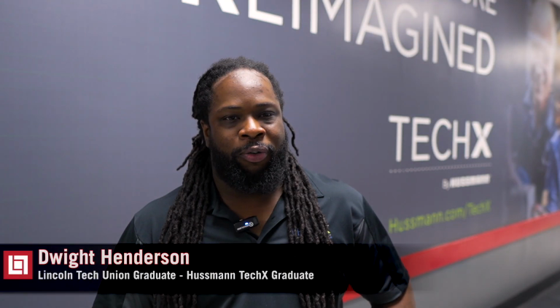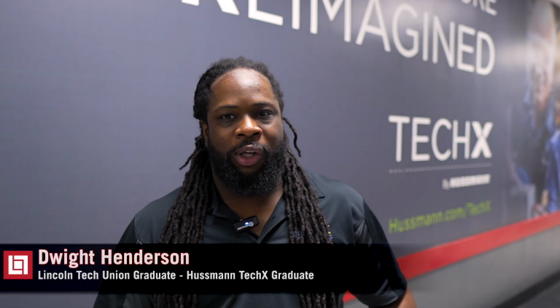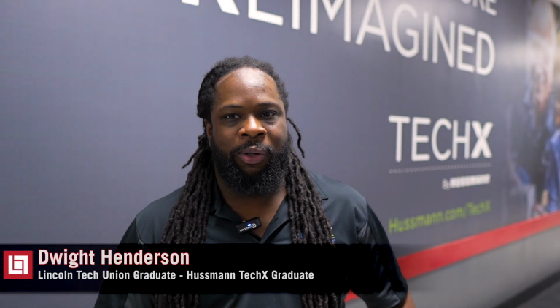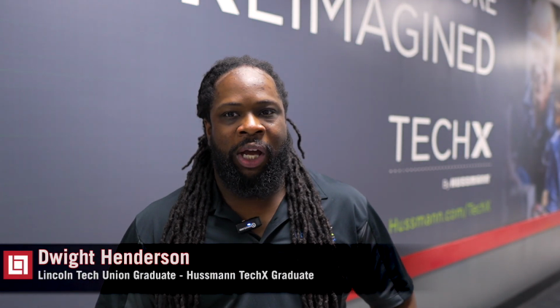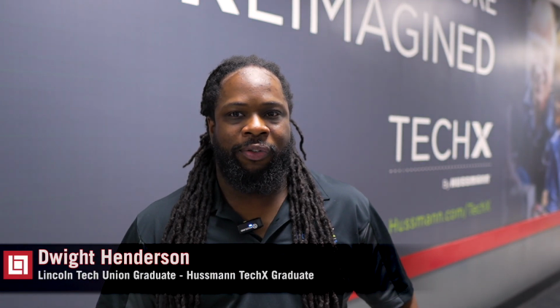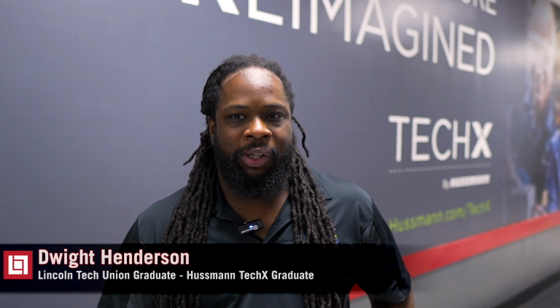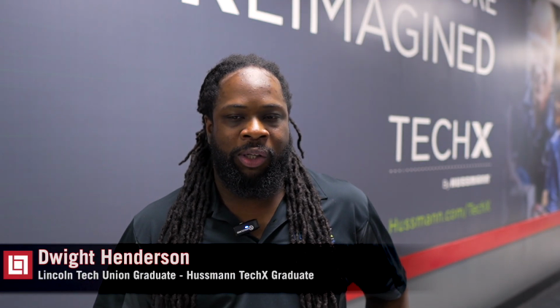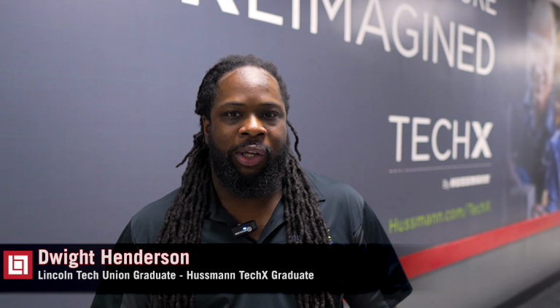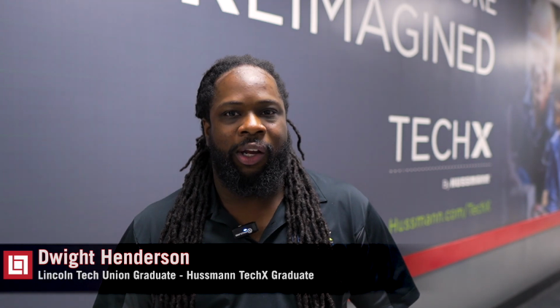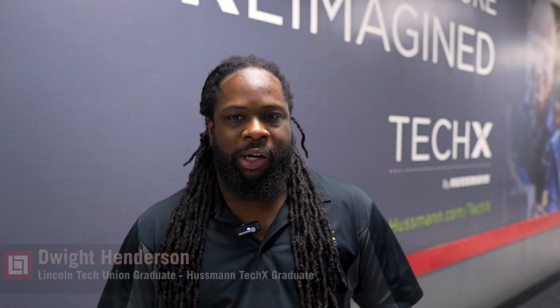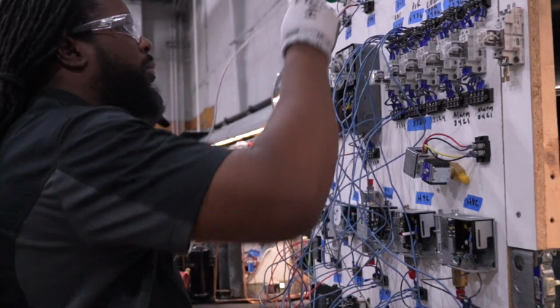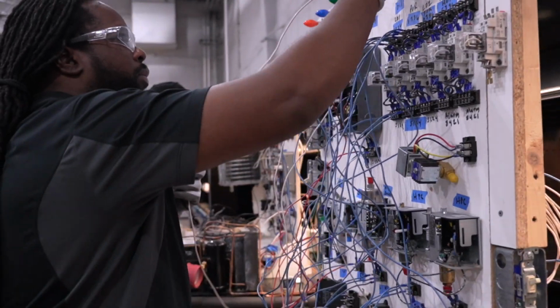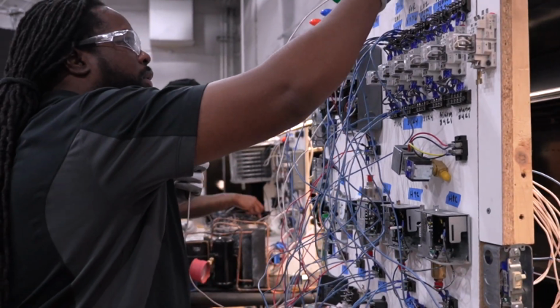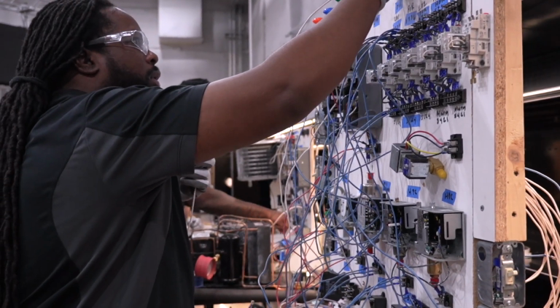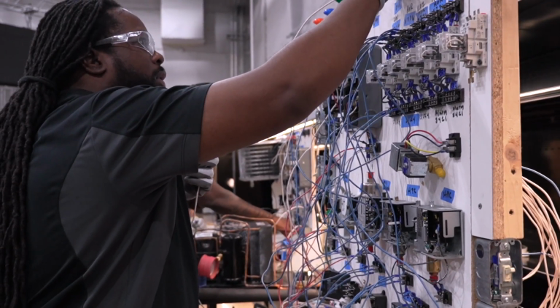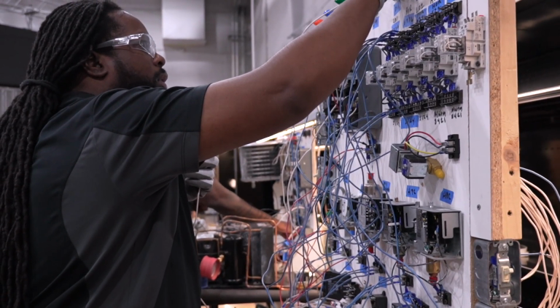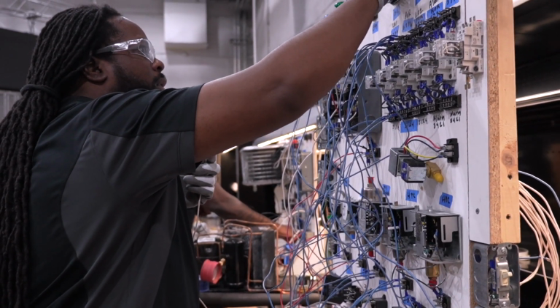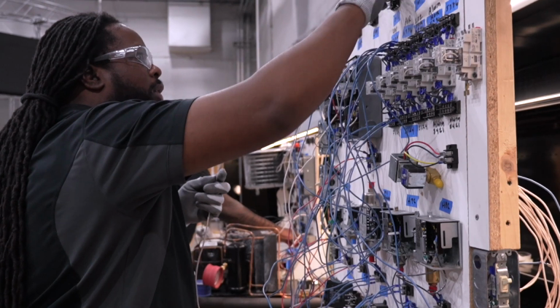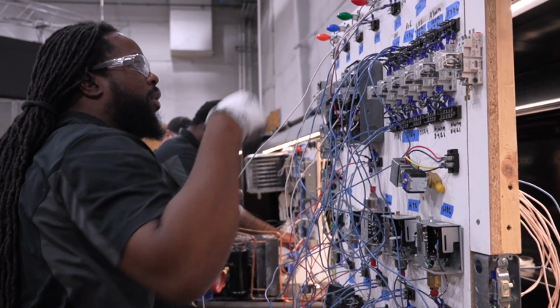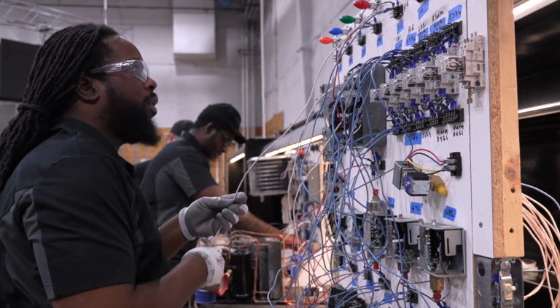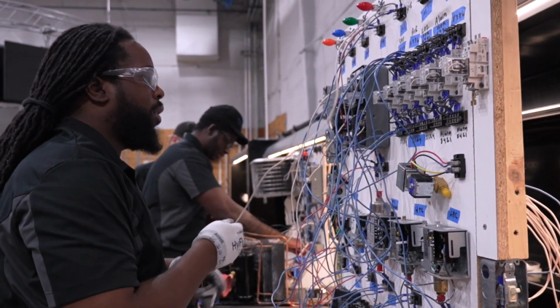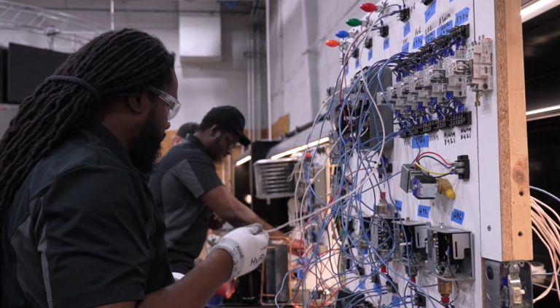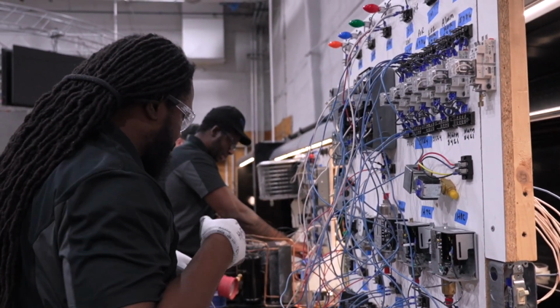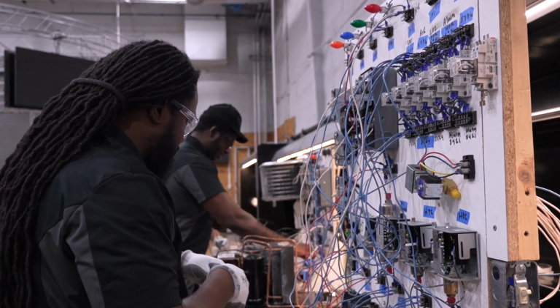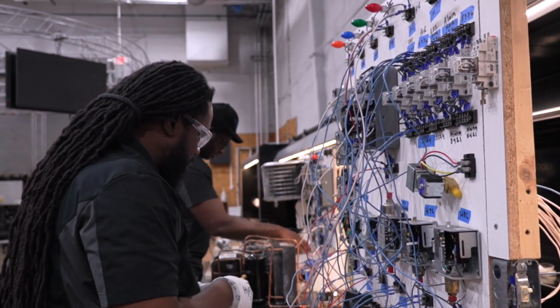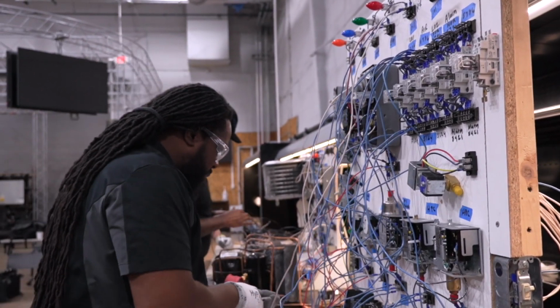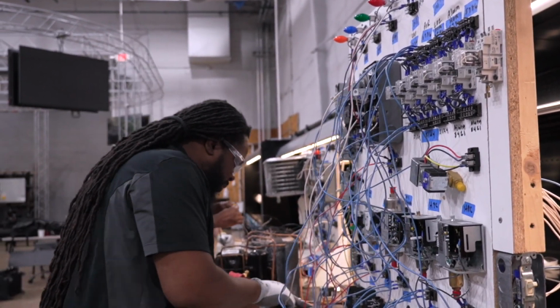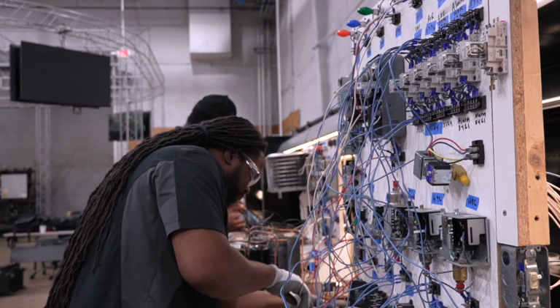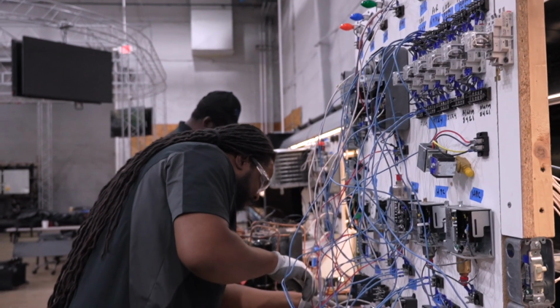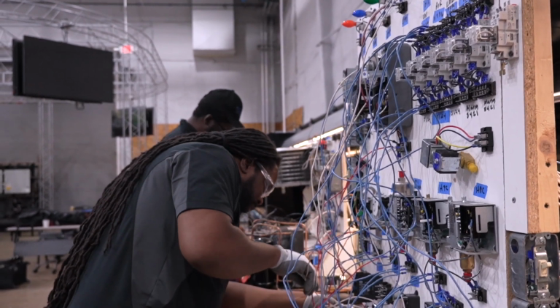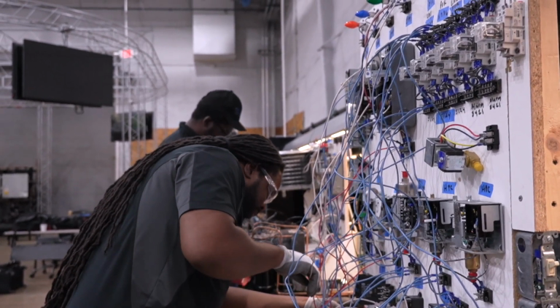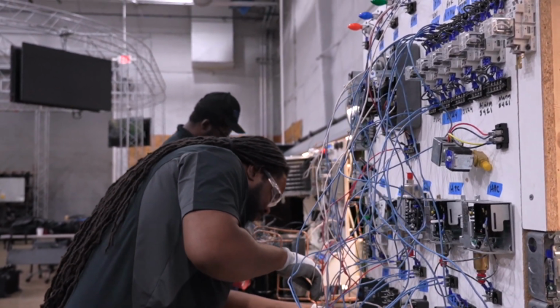I was familiar with the equipment, but not to service it. They taught us a lot of hands-on stuff. I feel a little bit more prepared when I go out onto the field. The hands-on stuff that we learn will definitely prepare you — when you're out on the field, you'll be a little bit more comfortable.